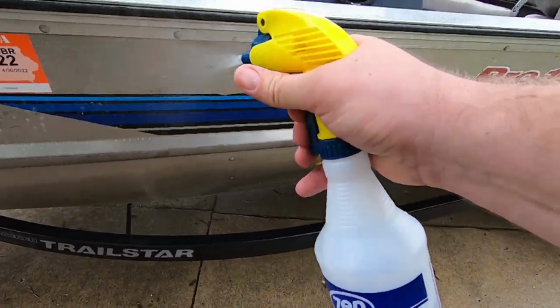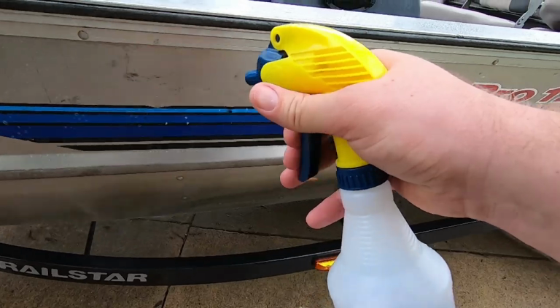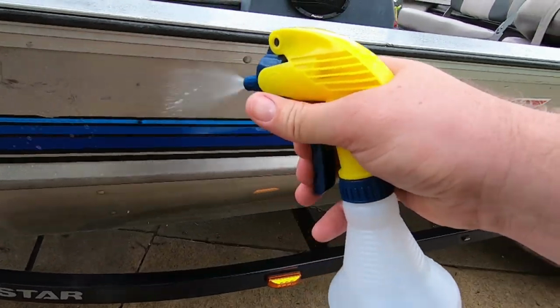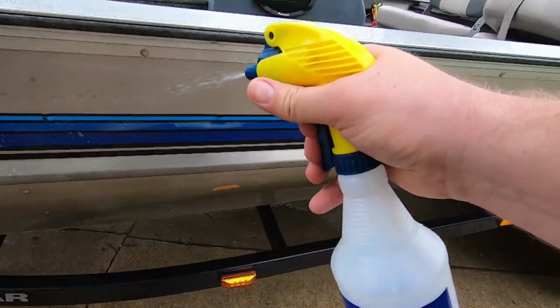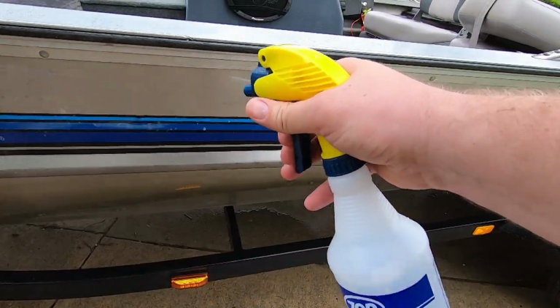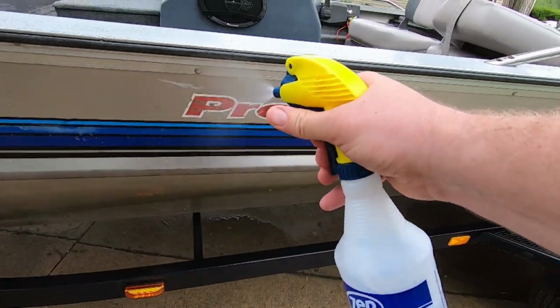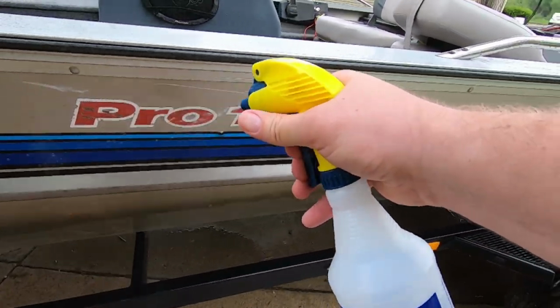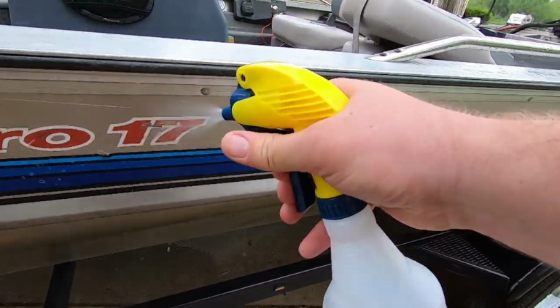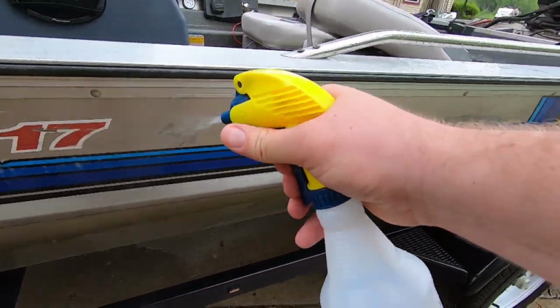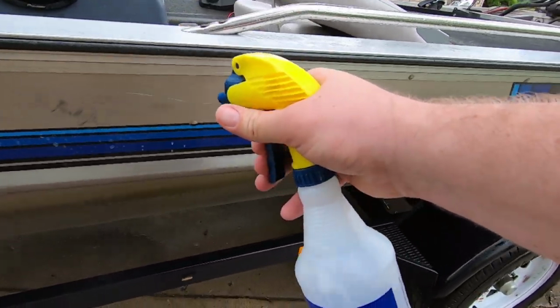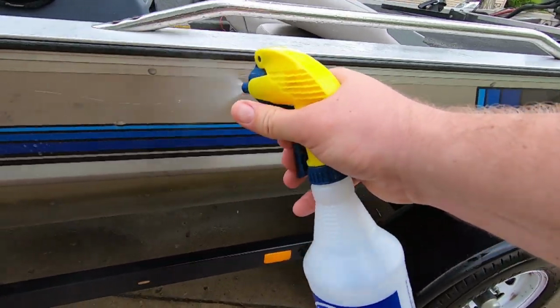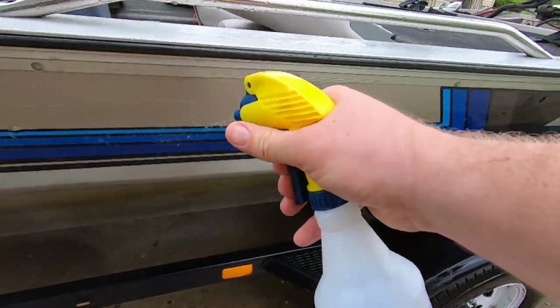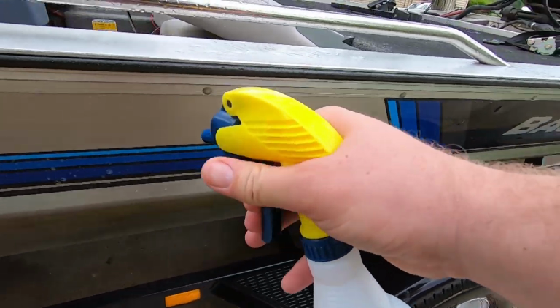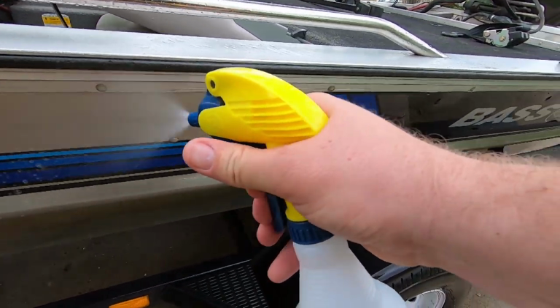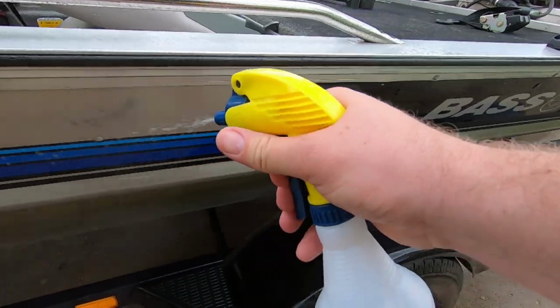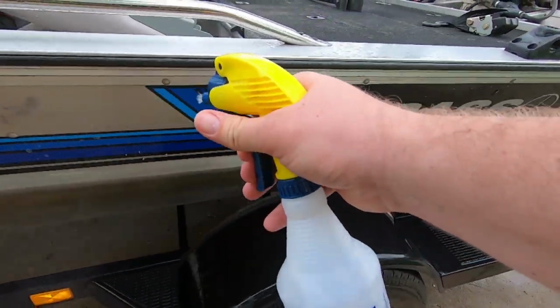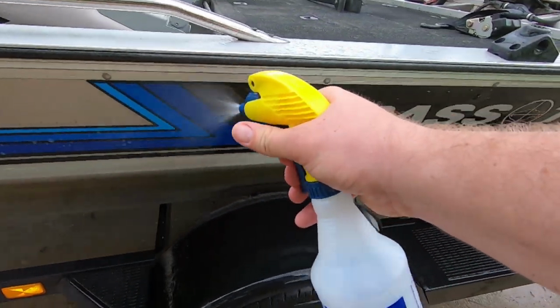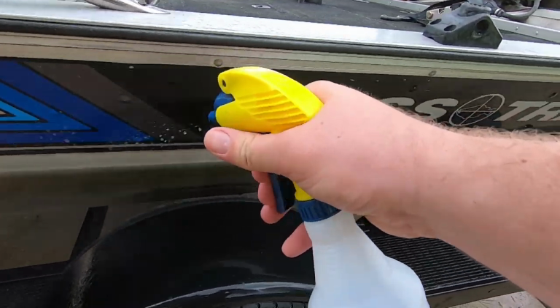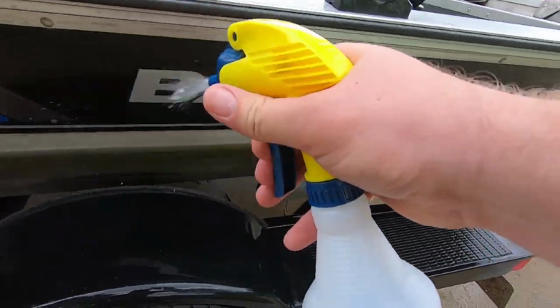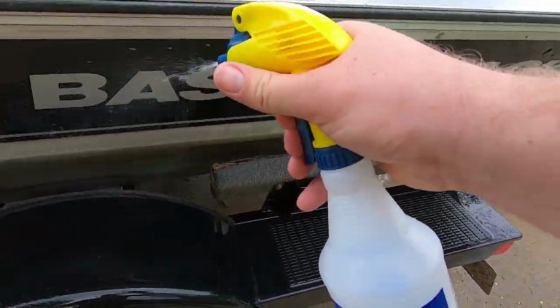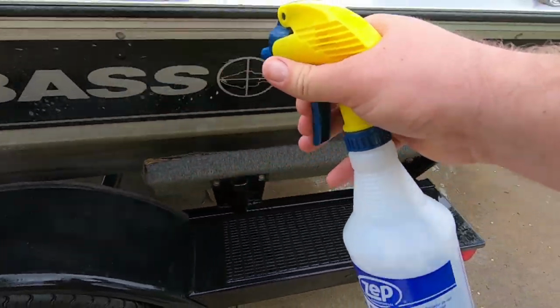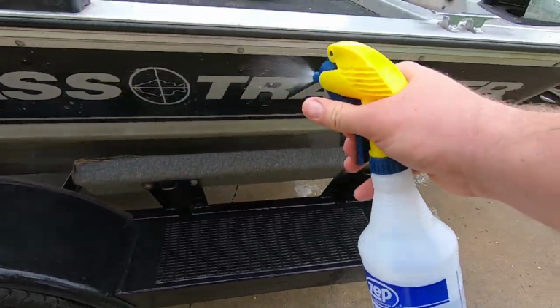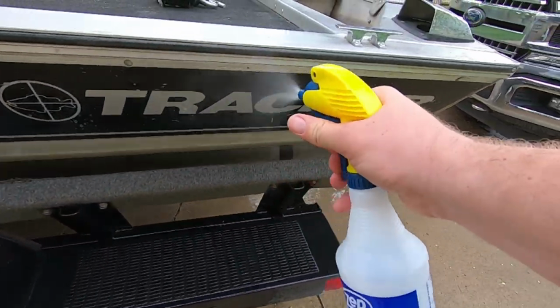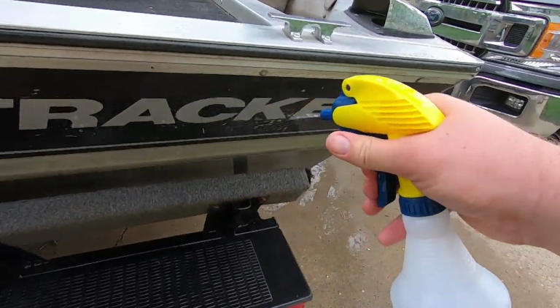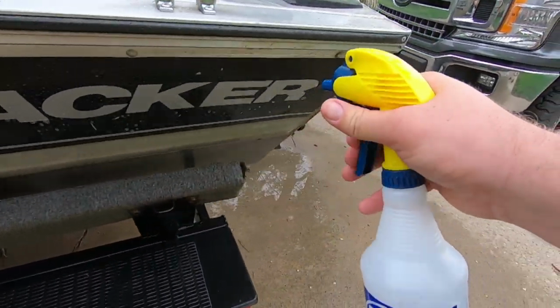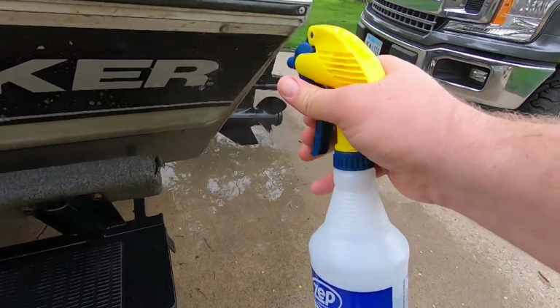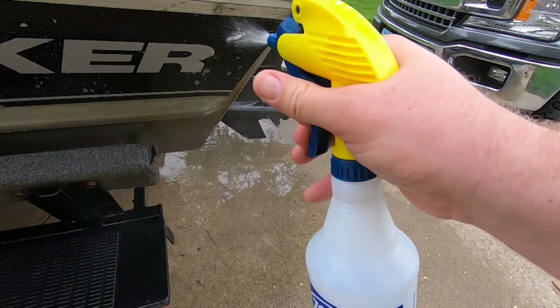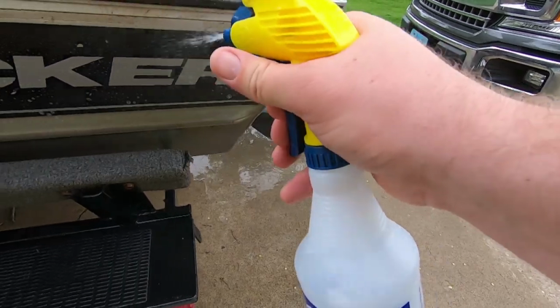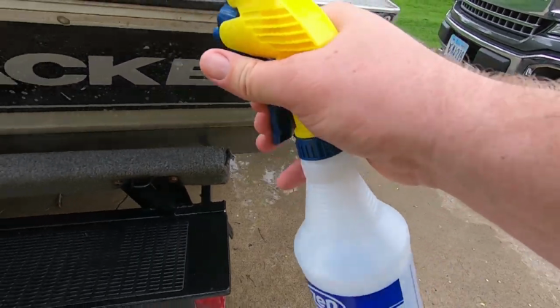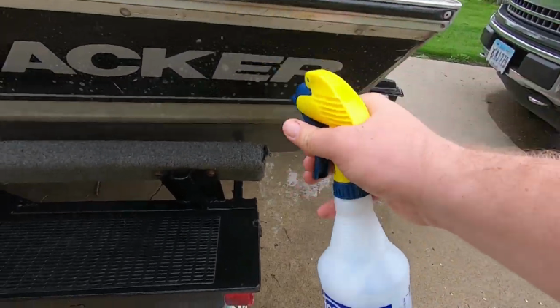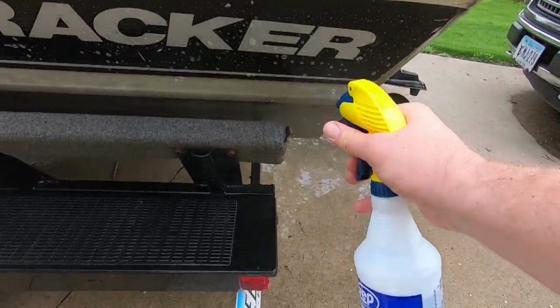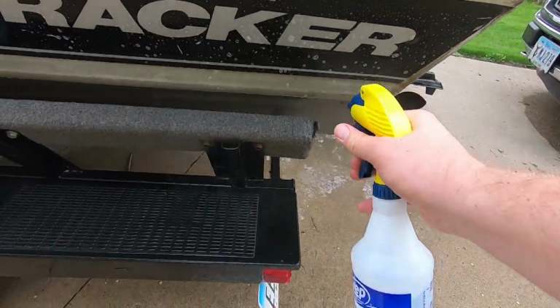On this side I'll try and start from the top and work my way down, and on the other side I'll start at the bottom and work my way up to see which is better — because I'm thinking it's going to take more than one treatment to clean this thing up.